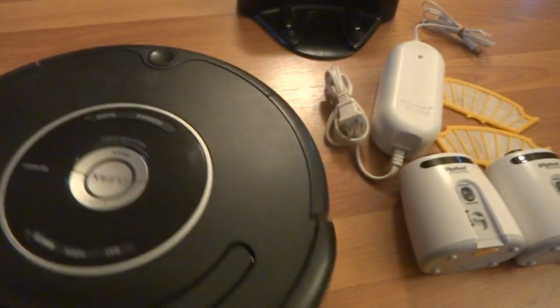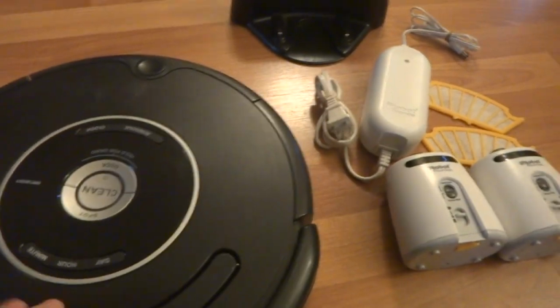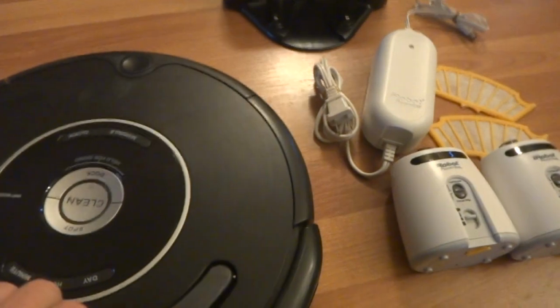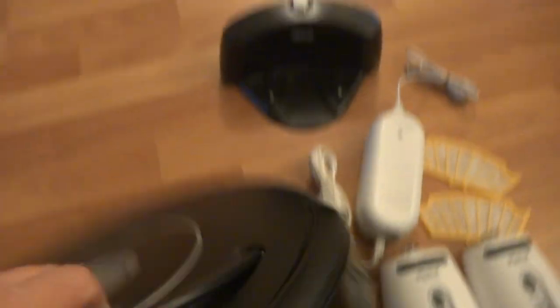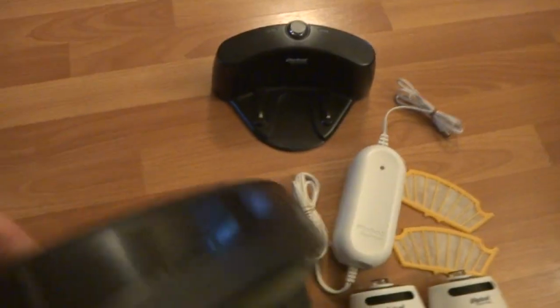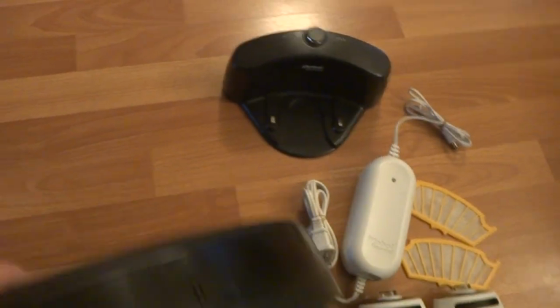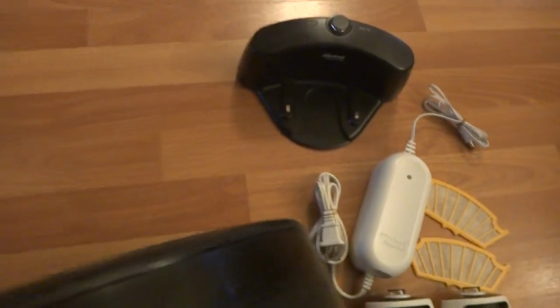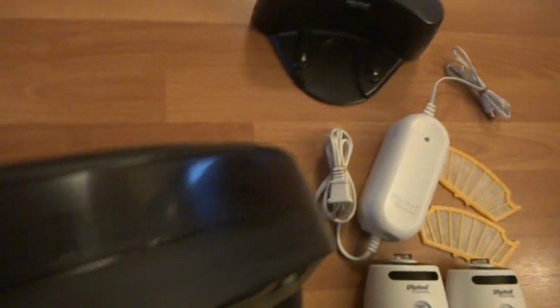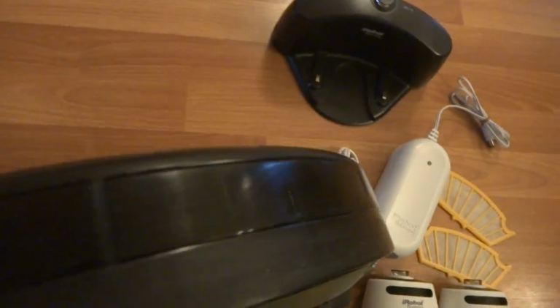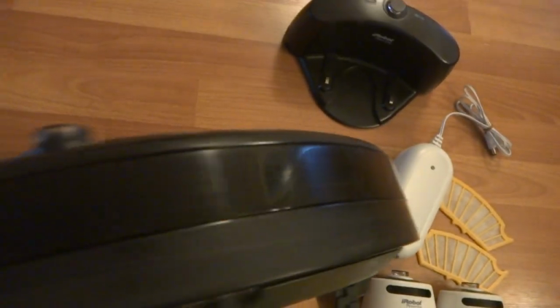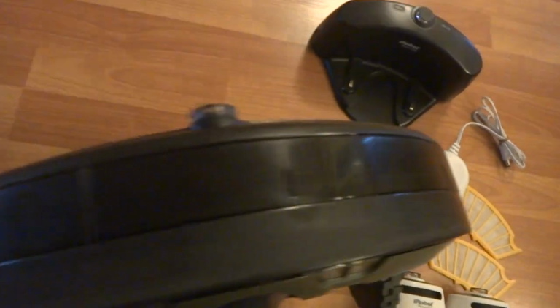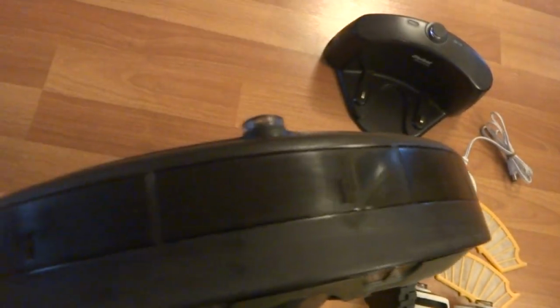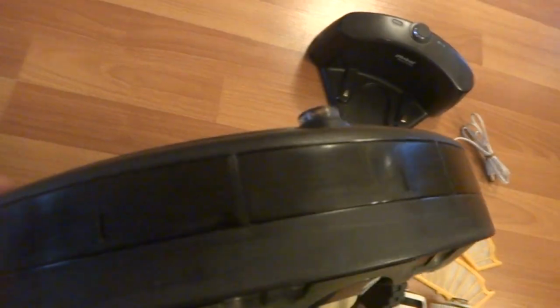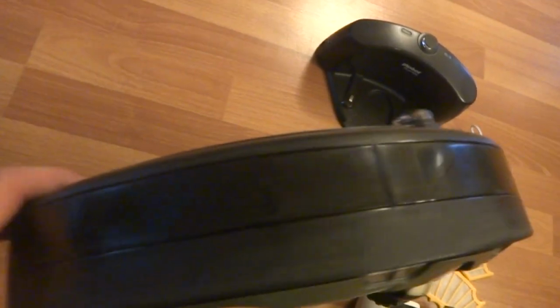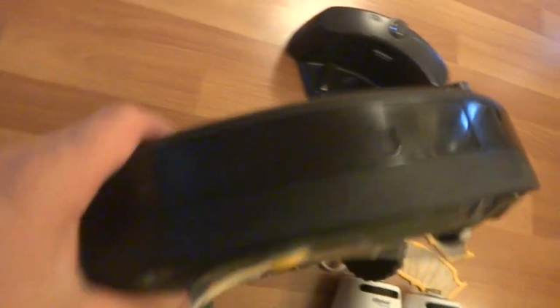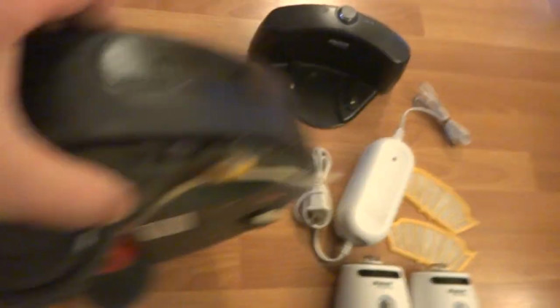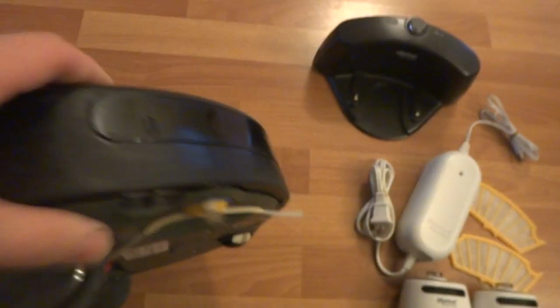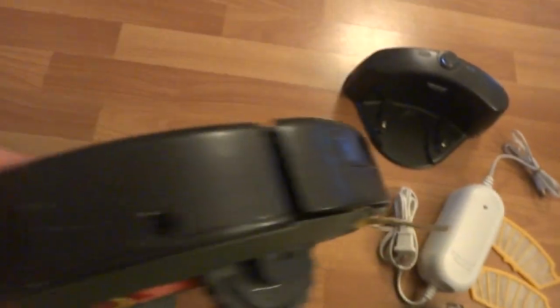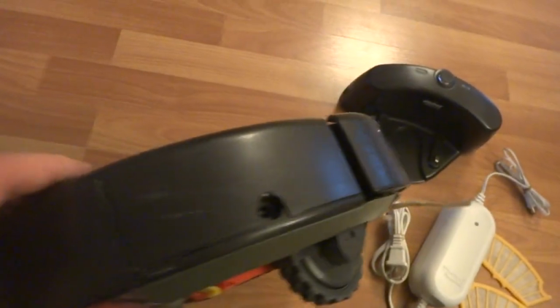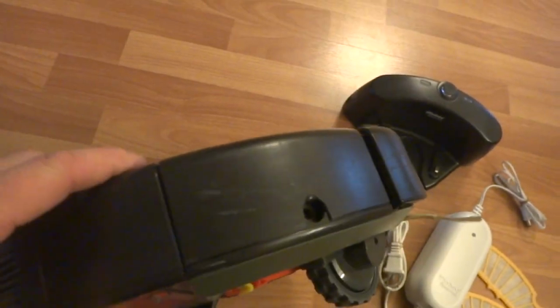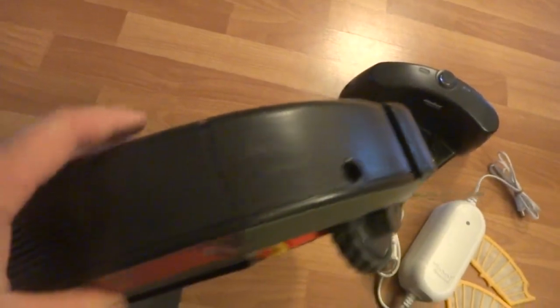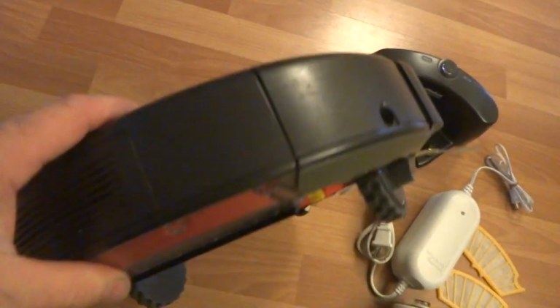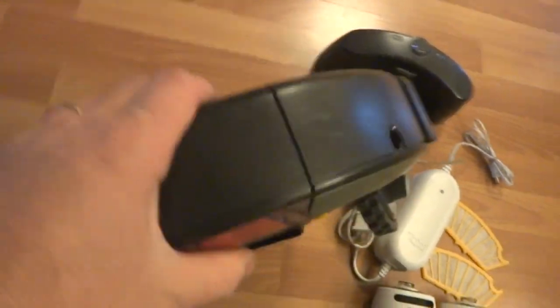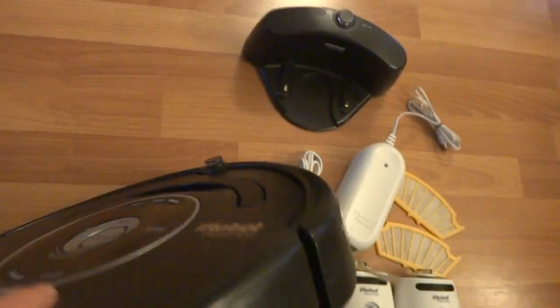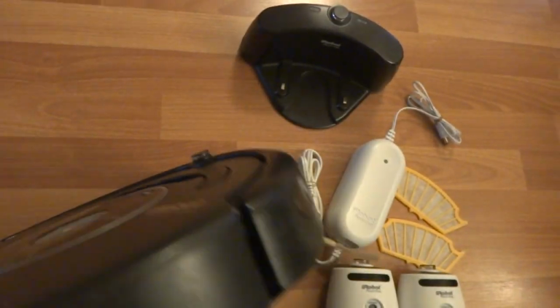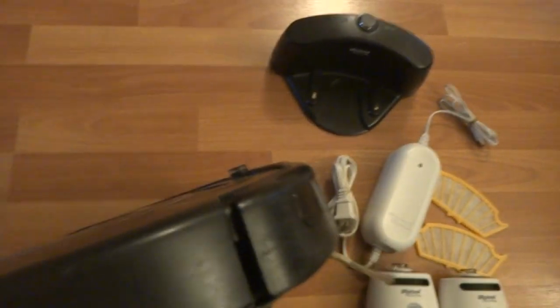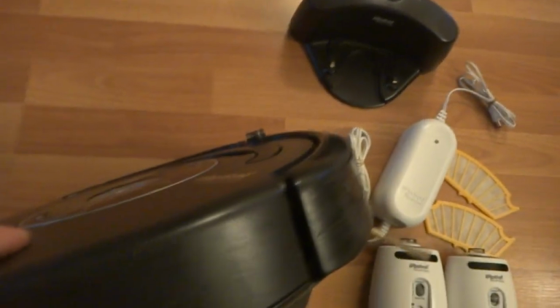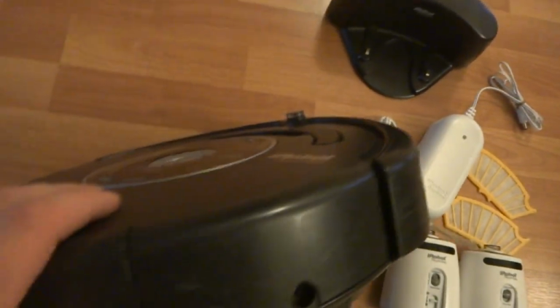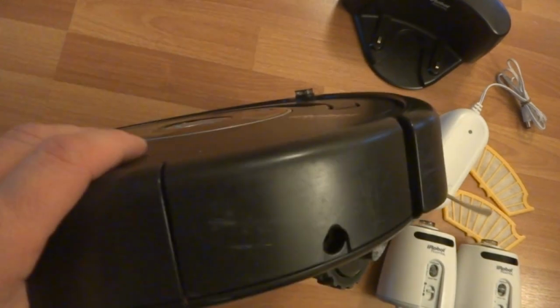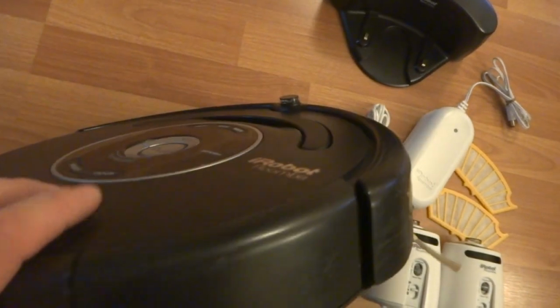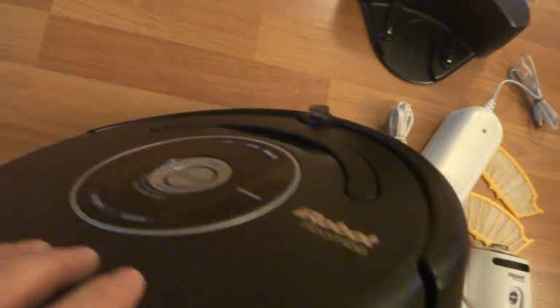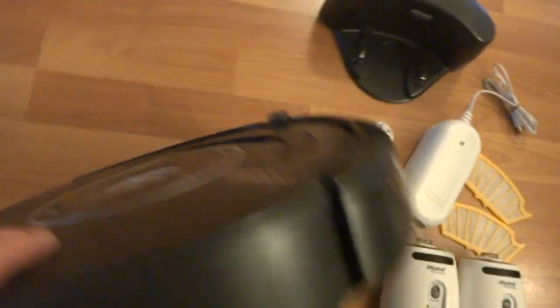All this has been cleaned and disinfected with Clorox wipes, so you get a nice clean robot. It's a great gift for the holiday season. For more details you guys can take a look at the pictures.